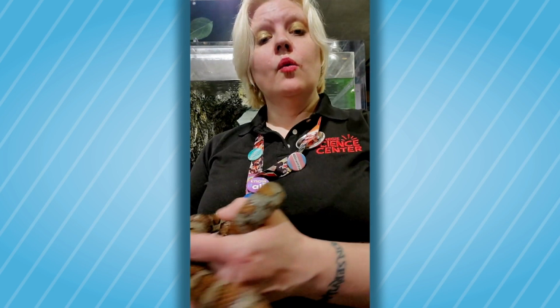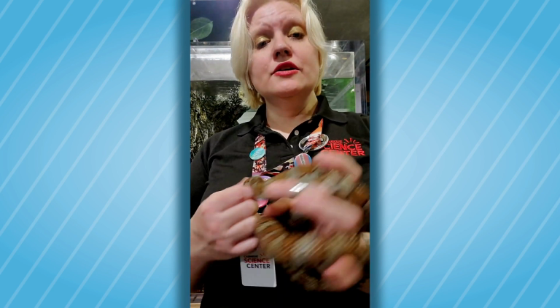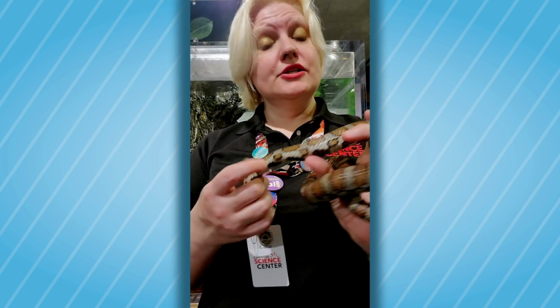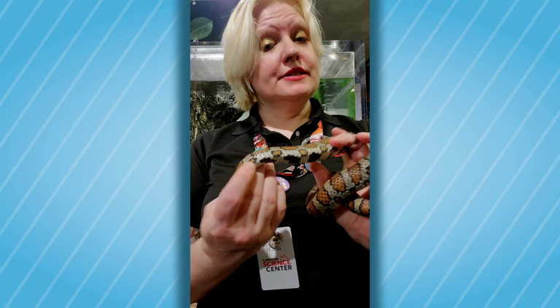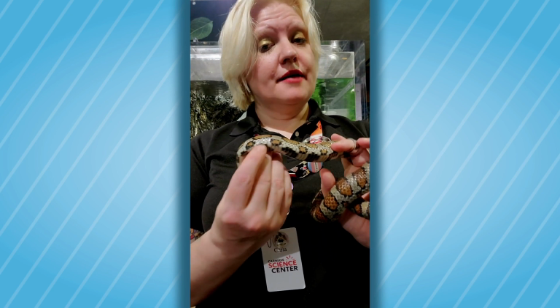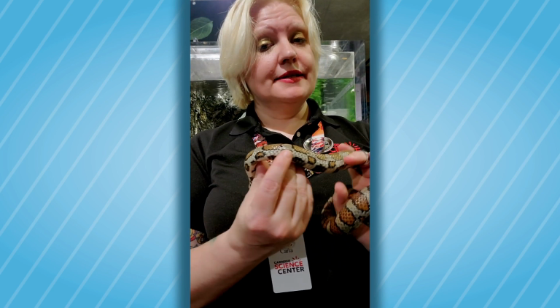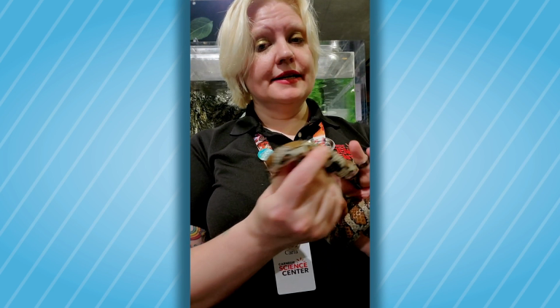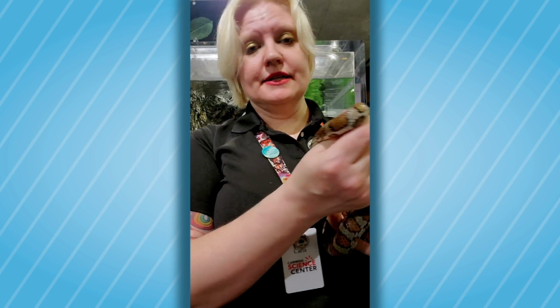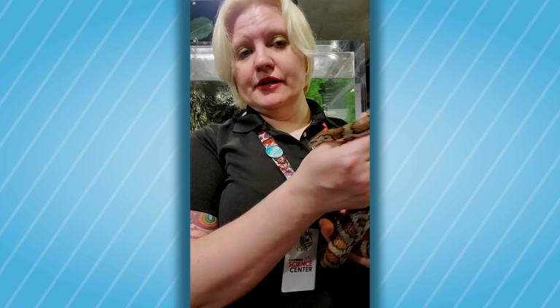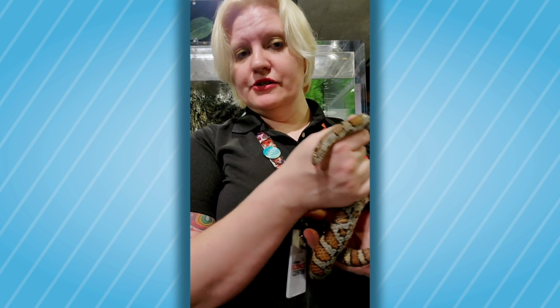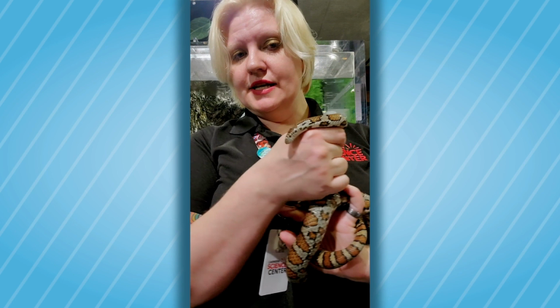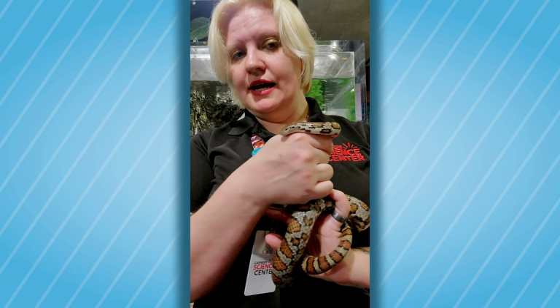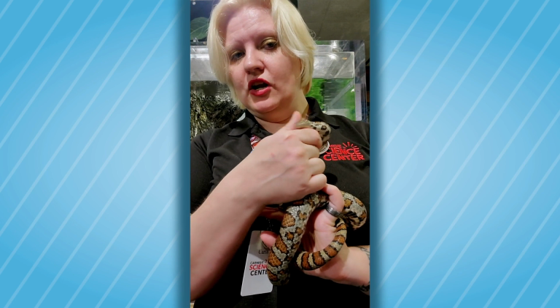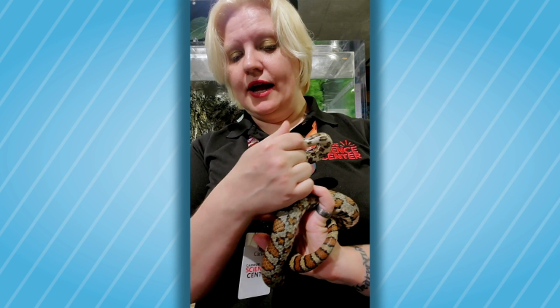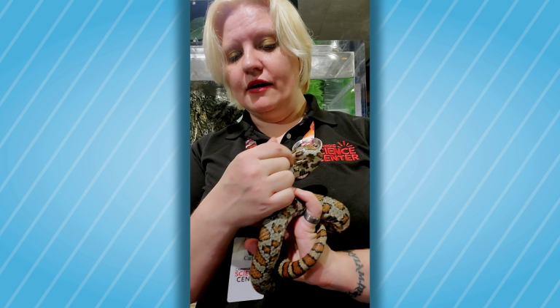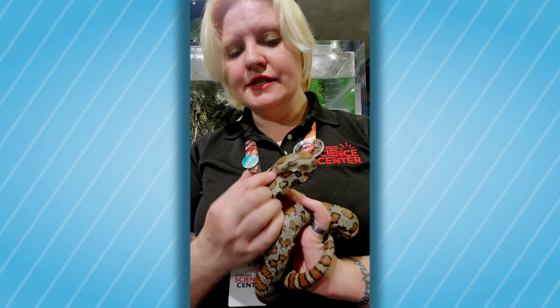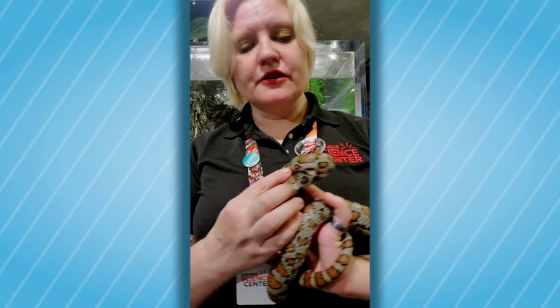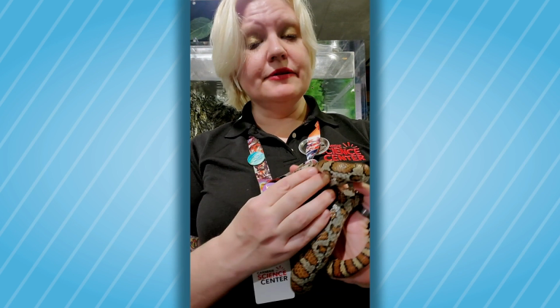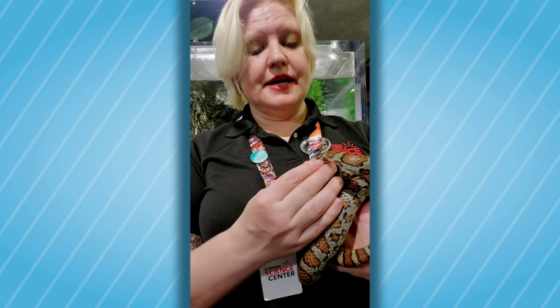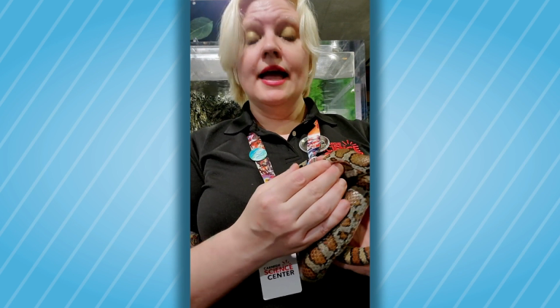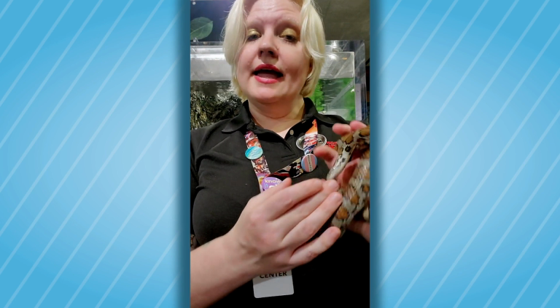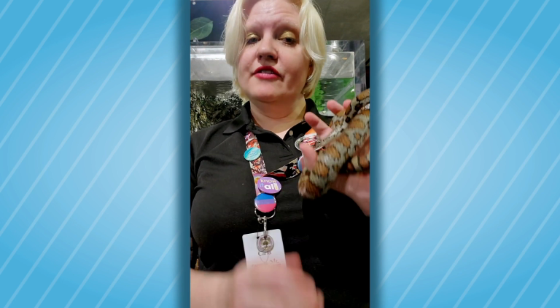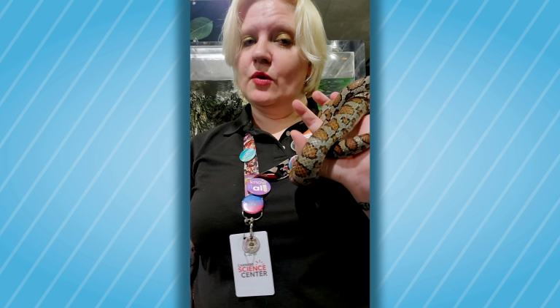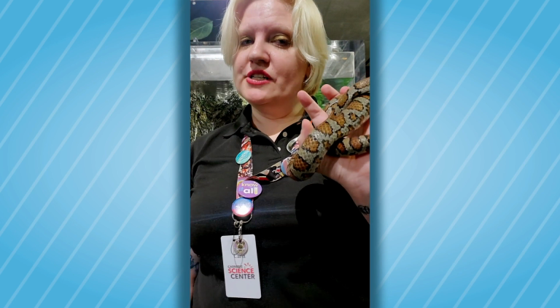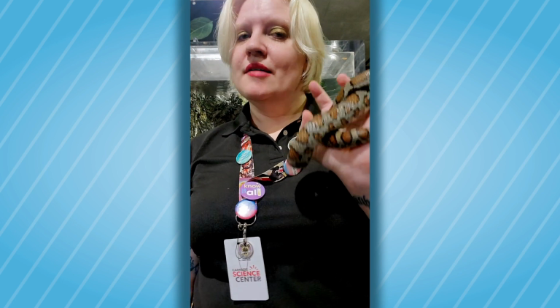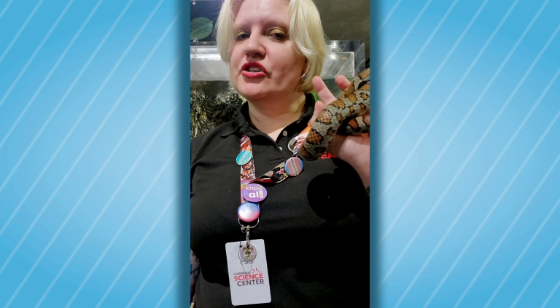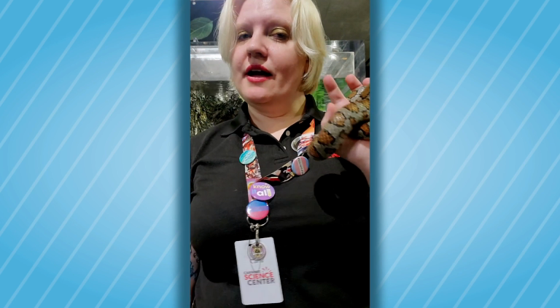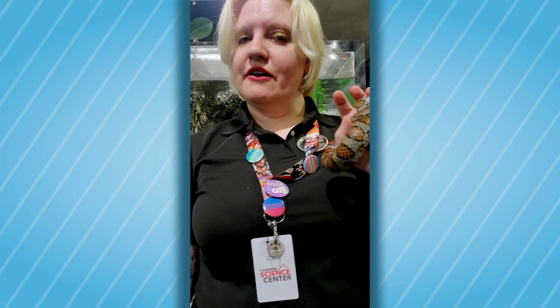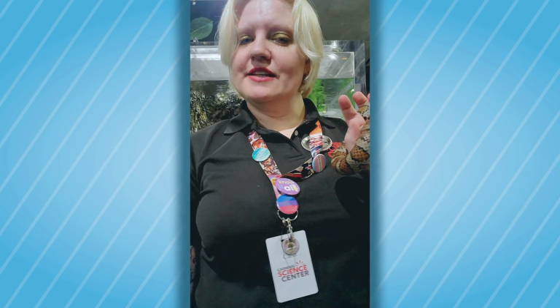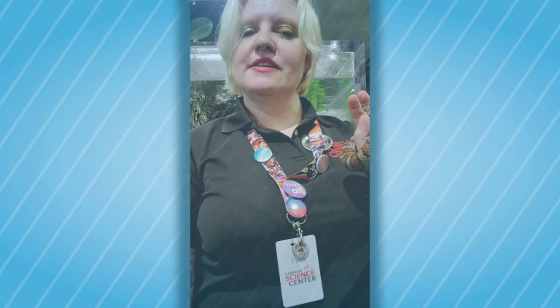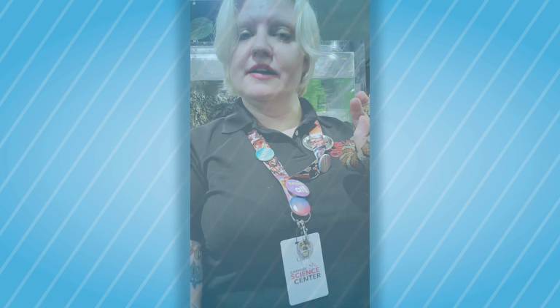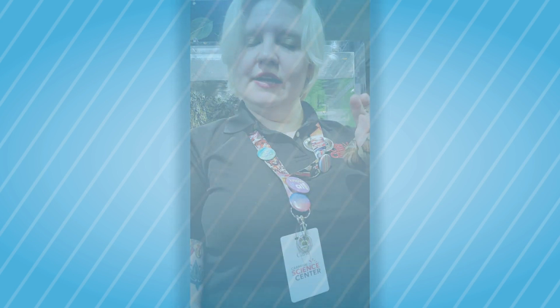When you get a chance to come back to the Science Center, I encourage you to take a look at our Eastern Milk Snake, and if you have any questions, be sure to ask our staff that's on hand.